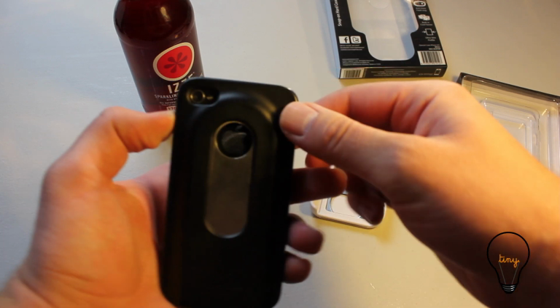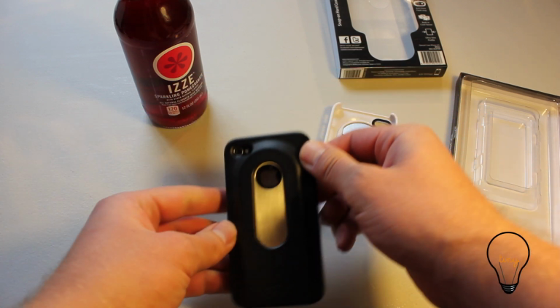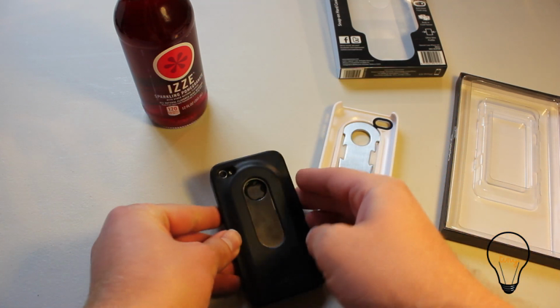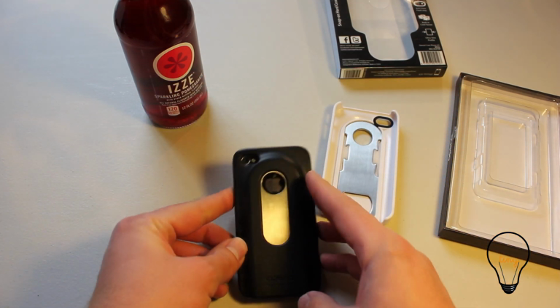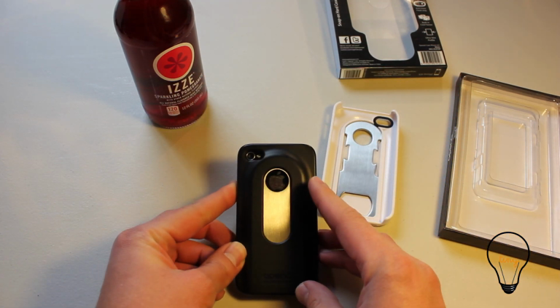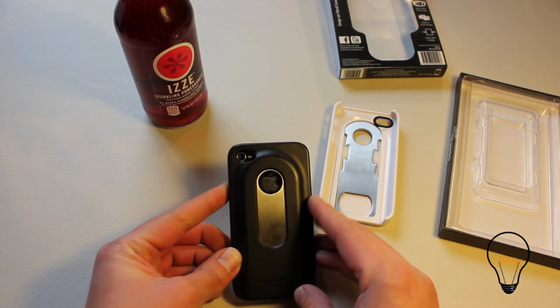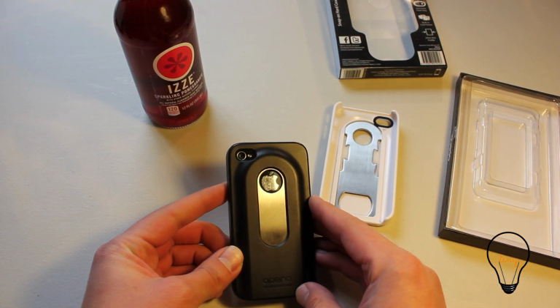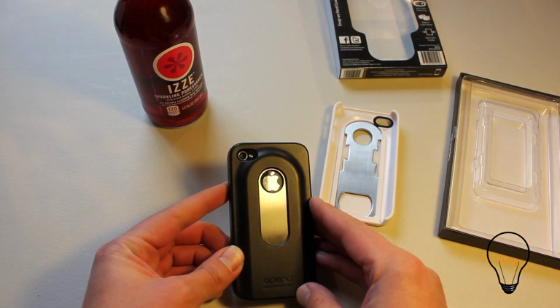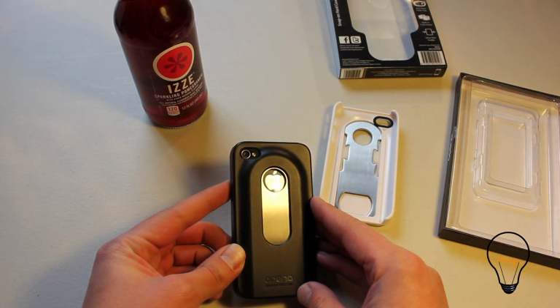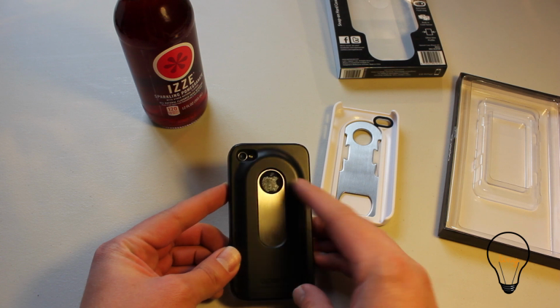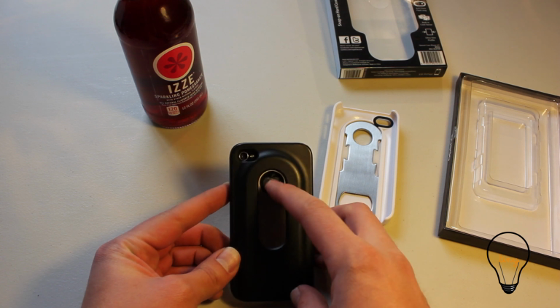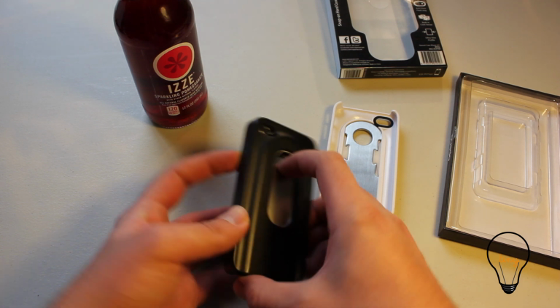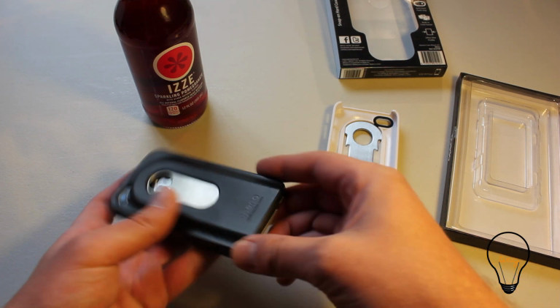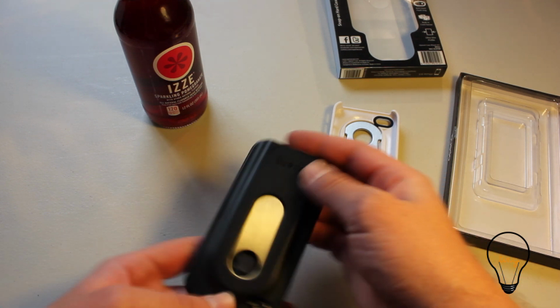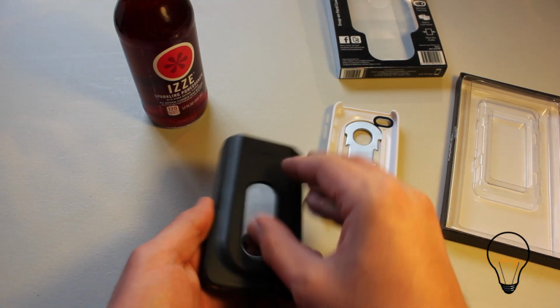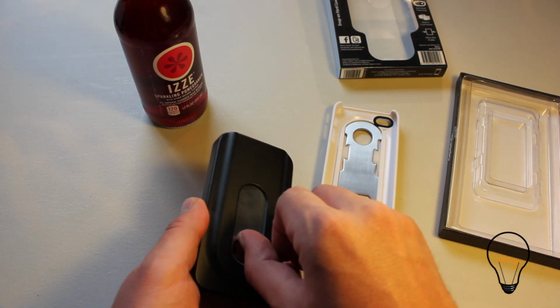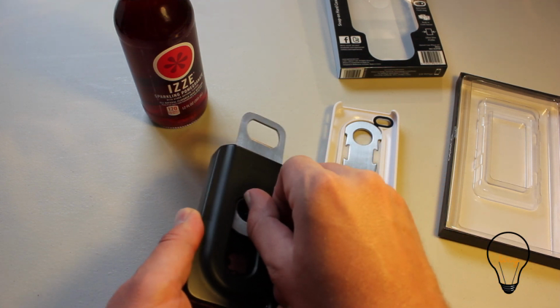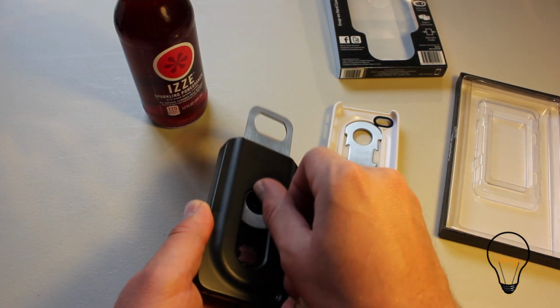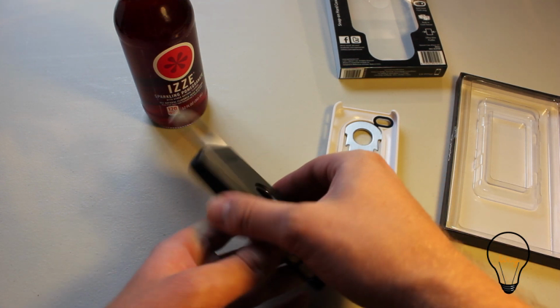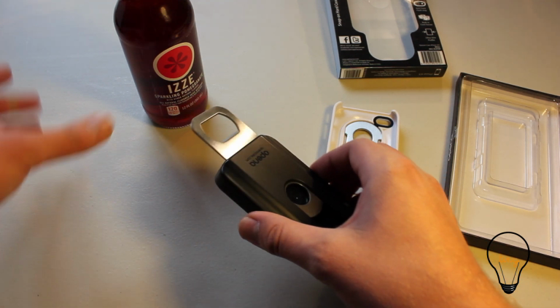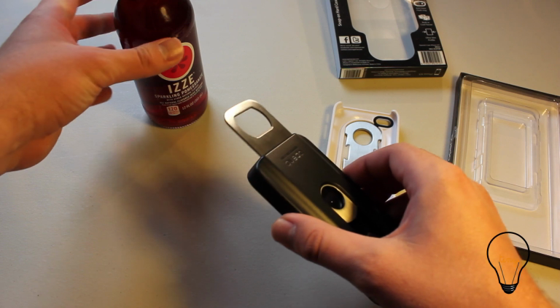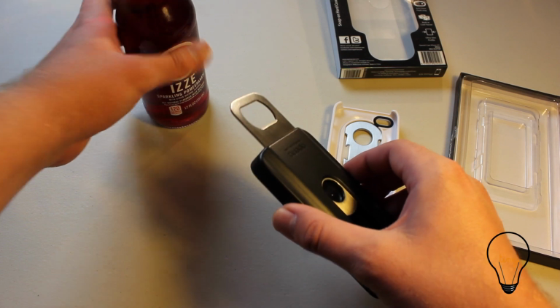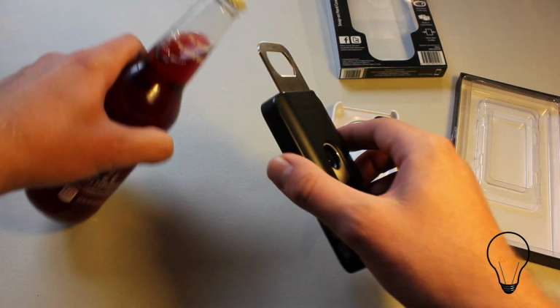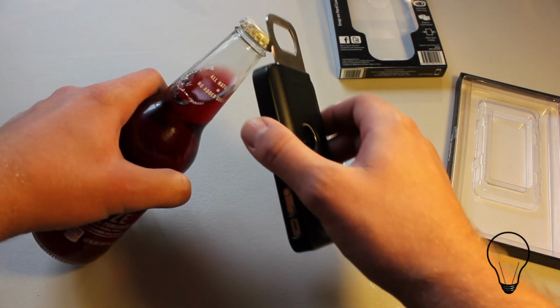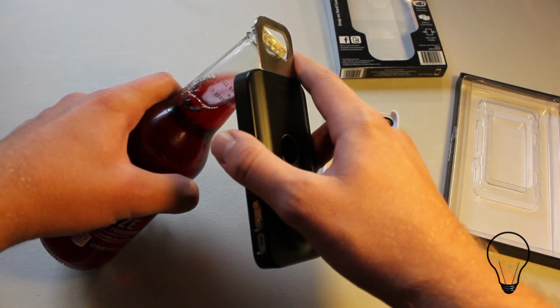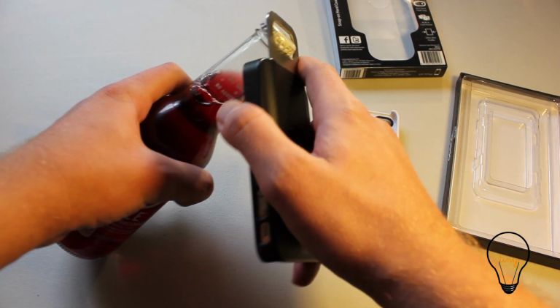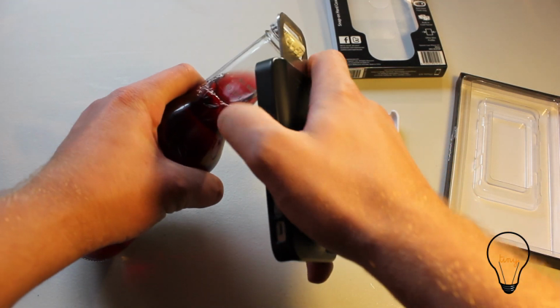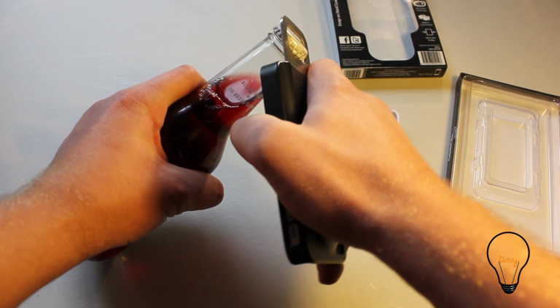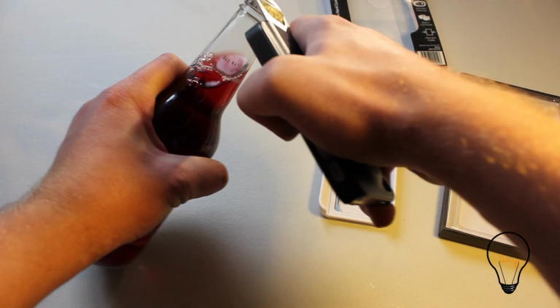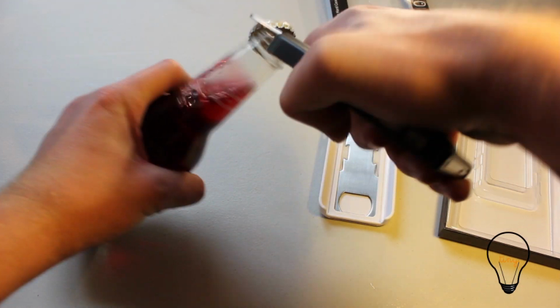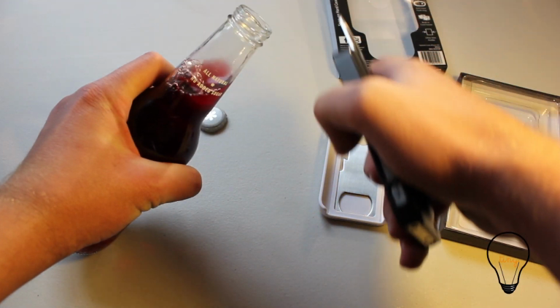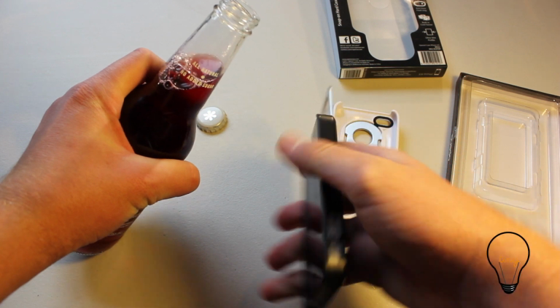You can see the Apple logo through here. And then how it works as a bottle opener is you just pop that open, grab your drink — hopefully I don't mess this up — and just pop that off.